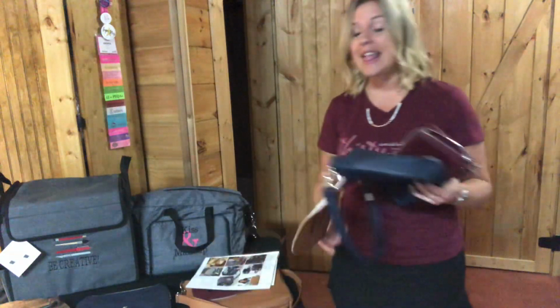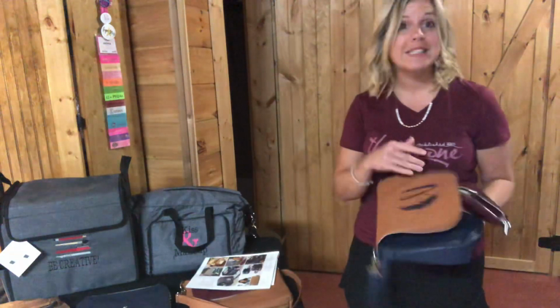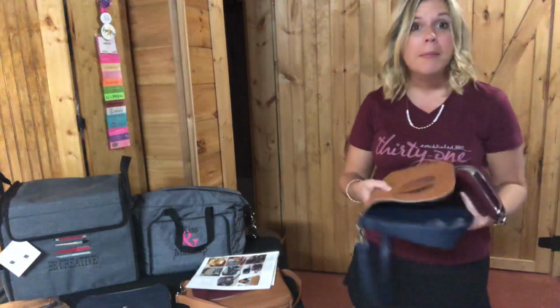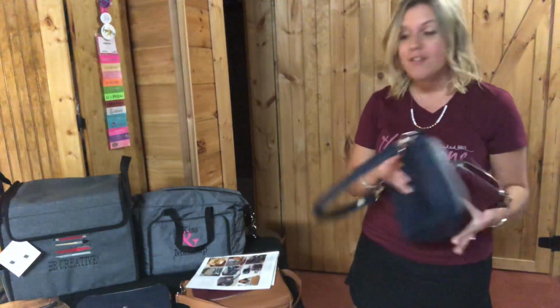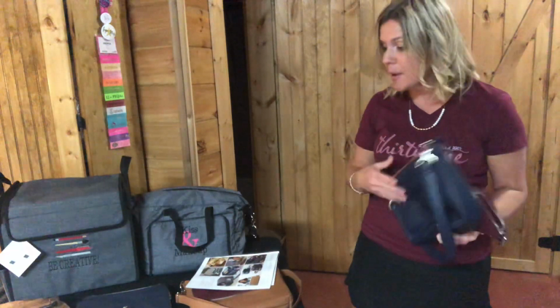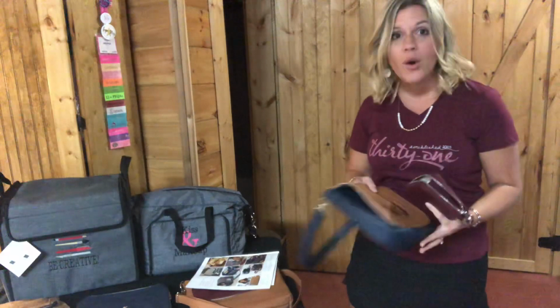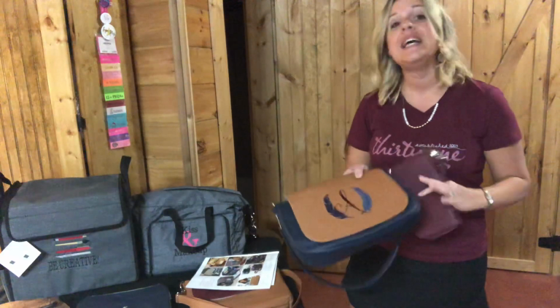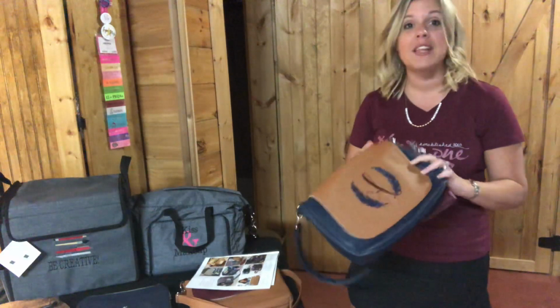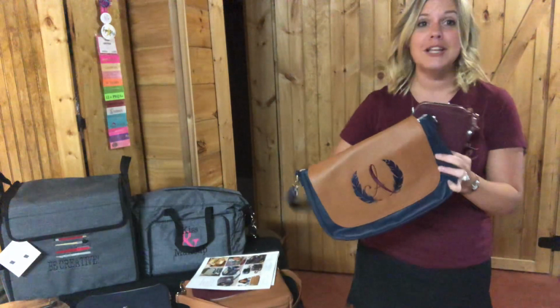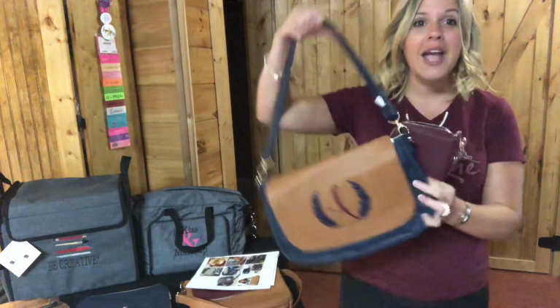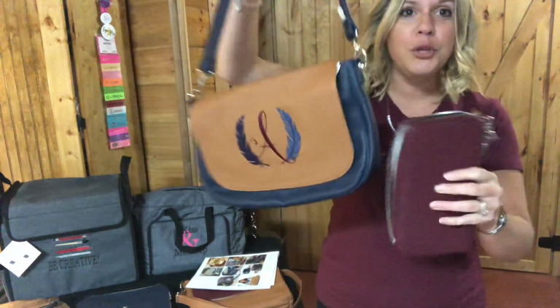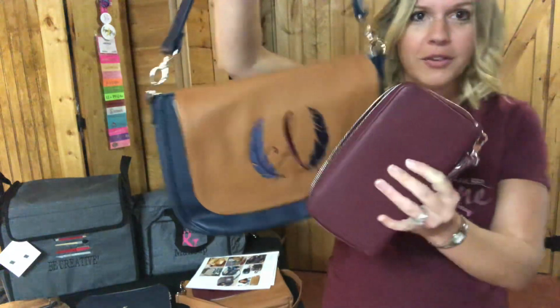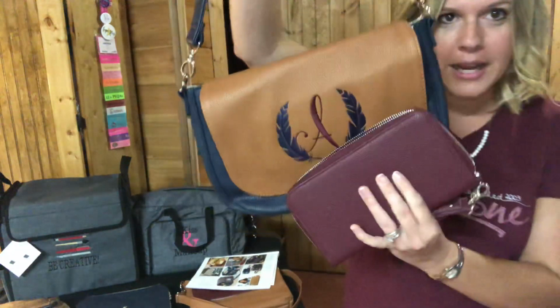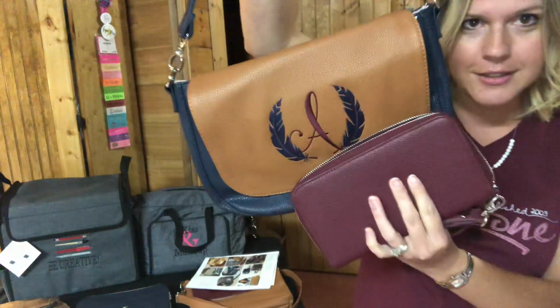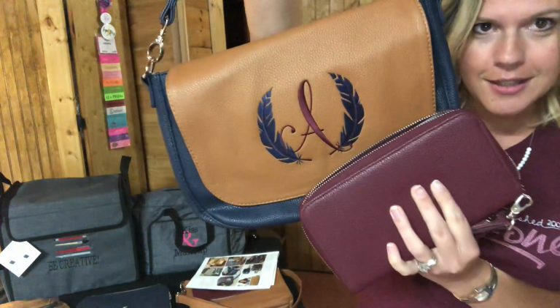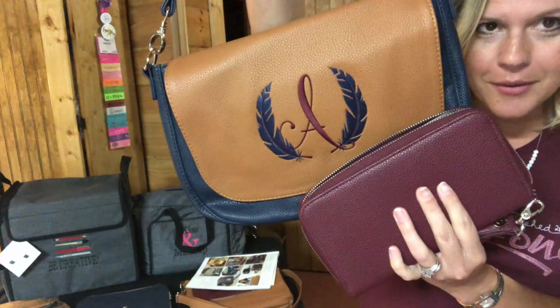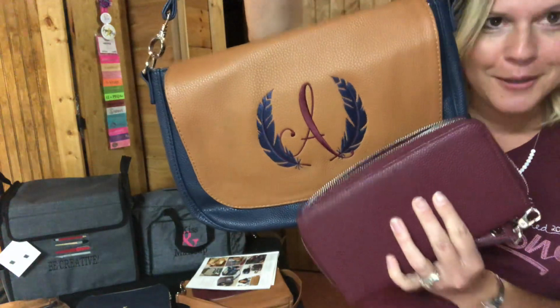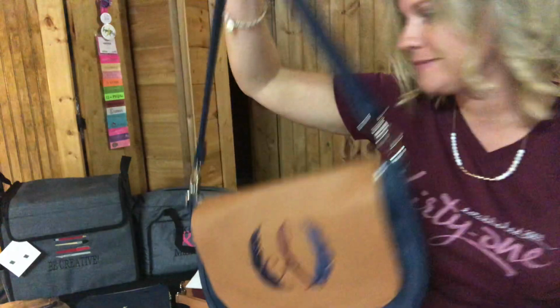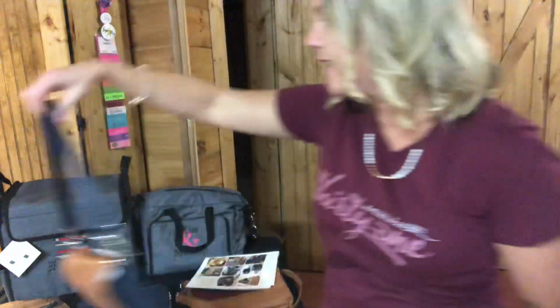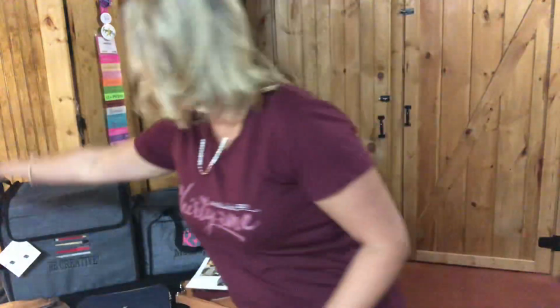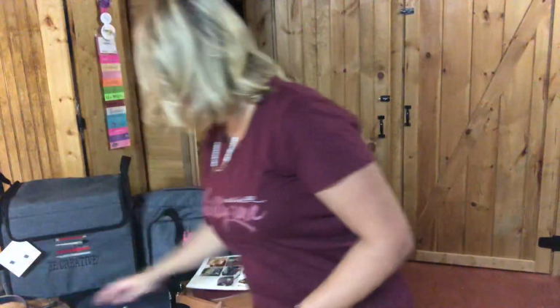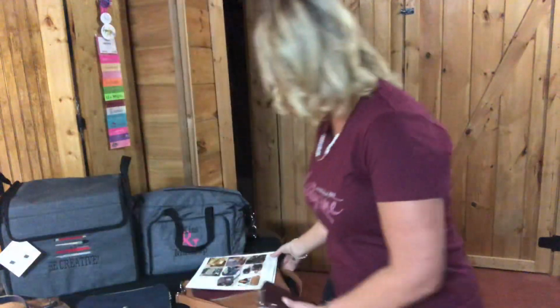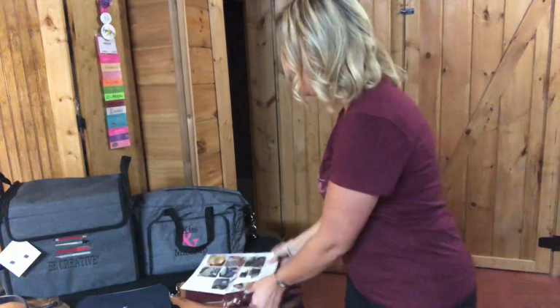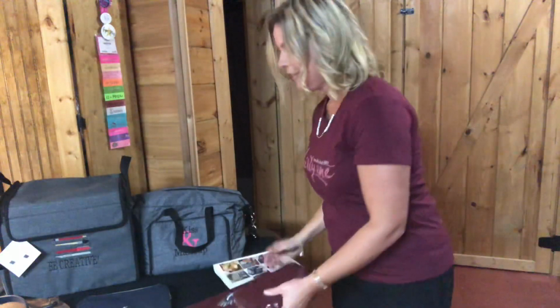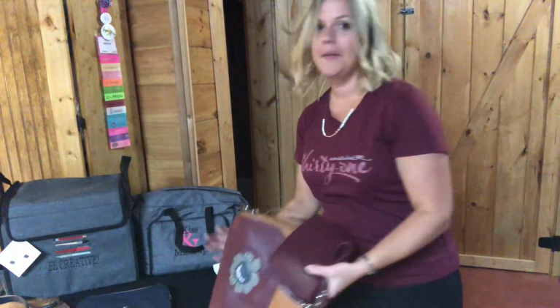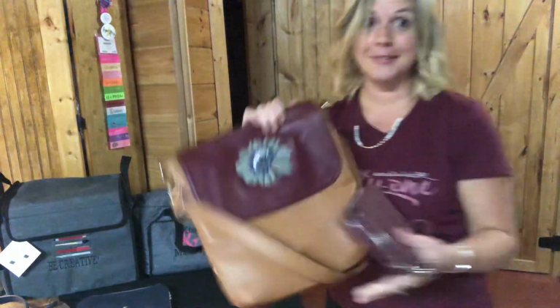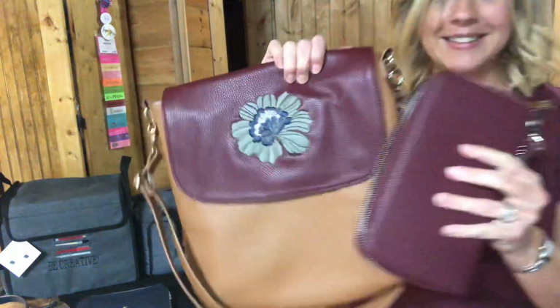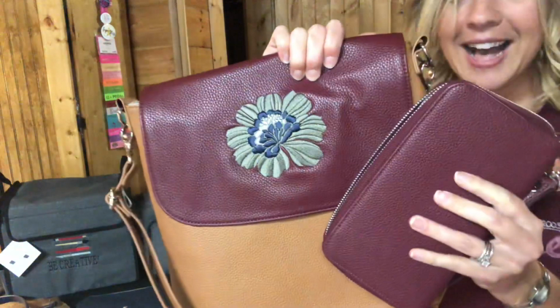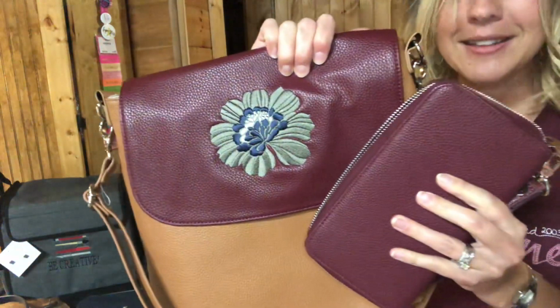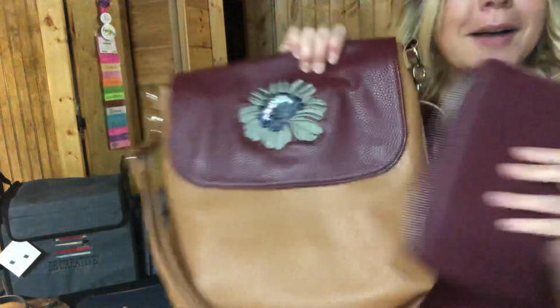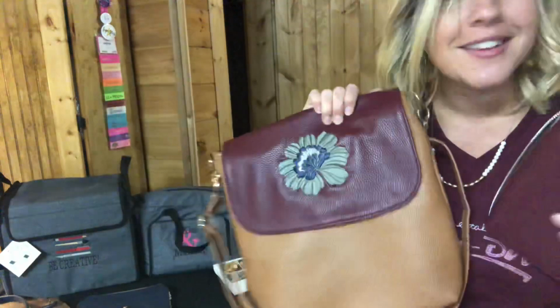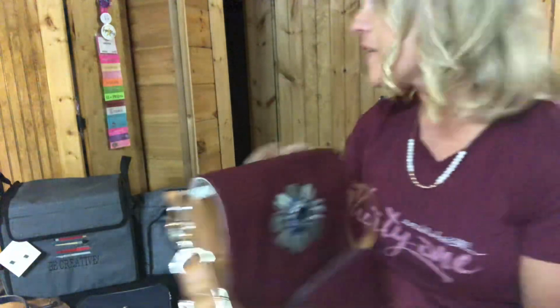Look how beautiful this wallet pairs with this purse, and it also pairs well with this one. I'm just in love.